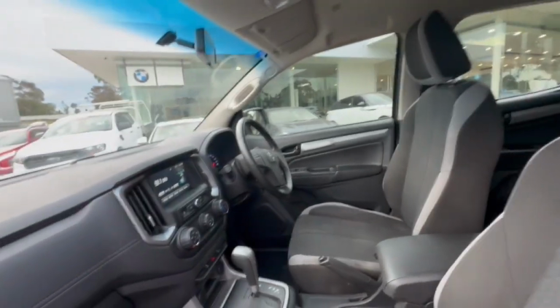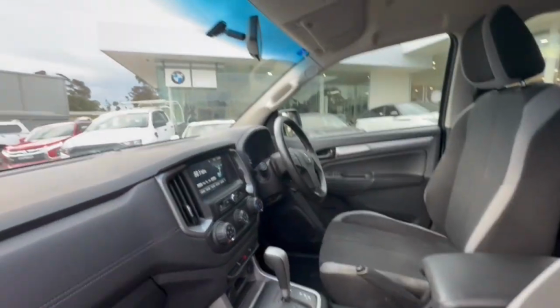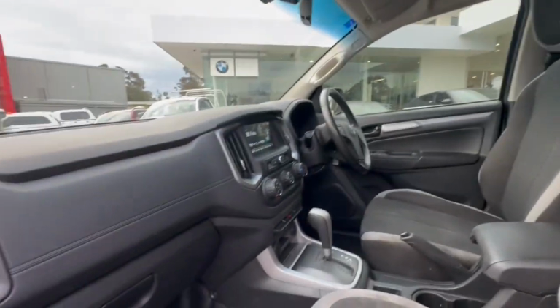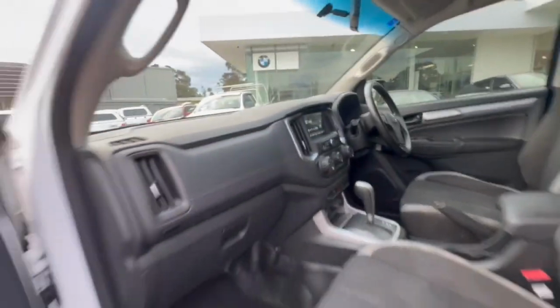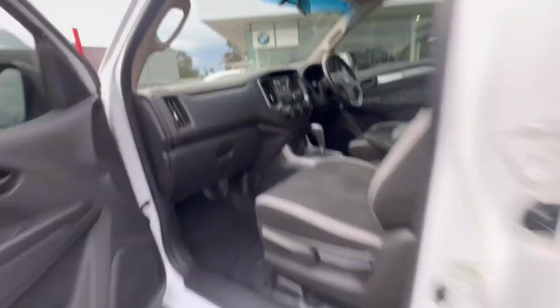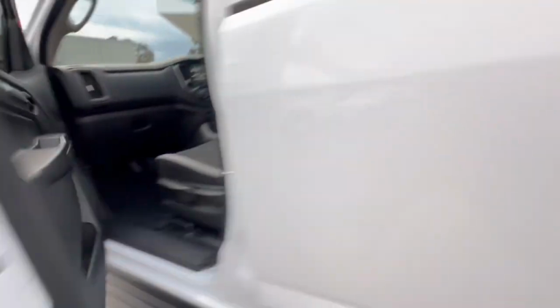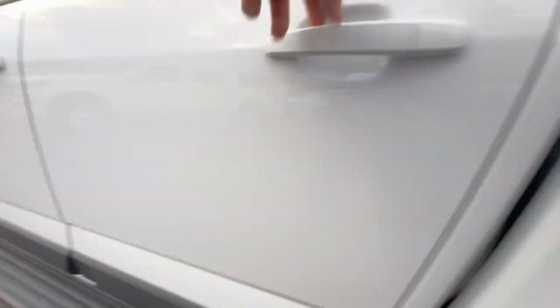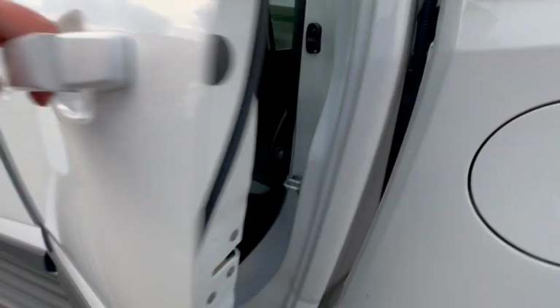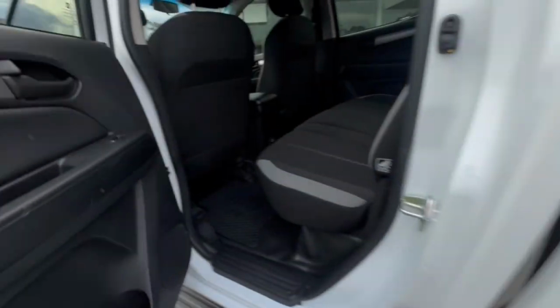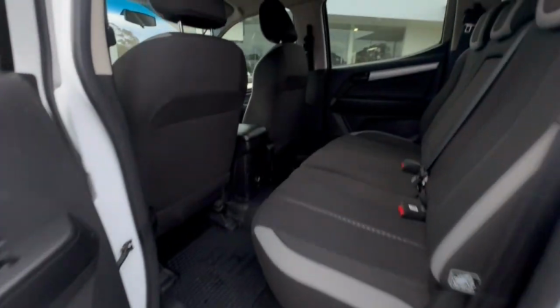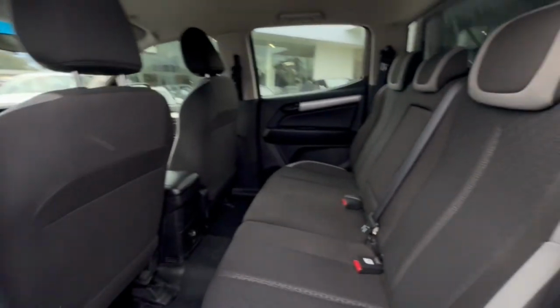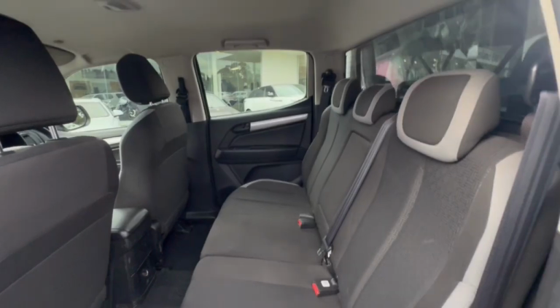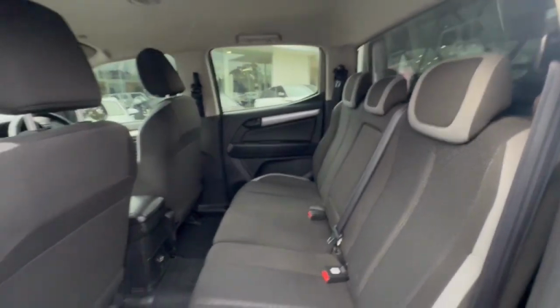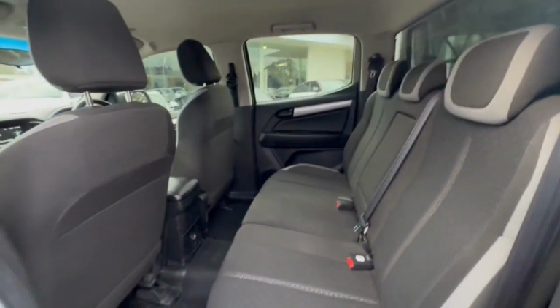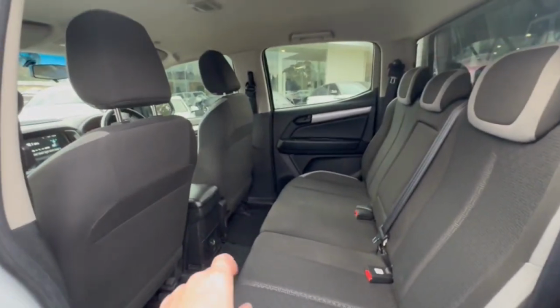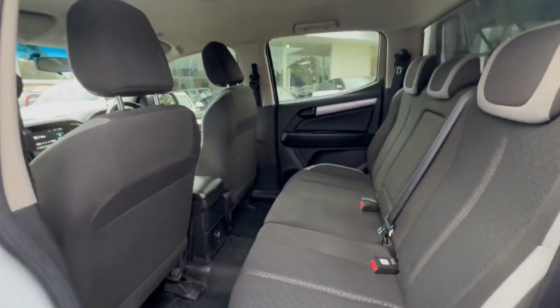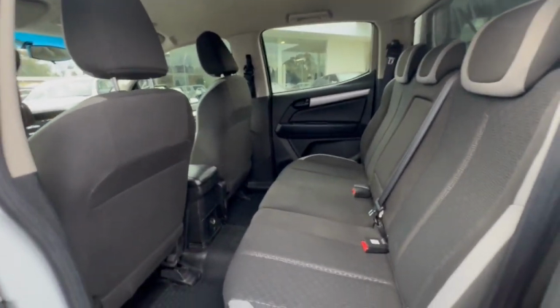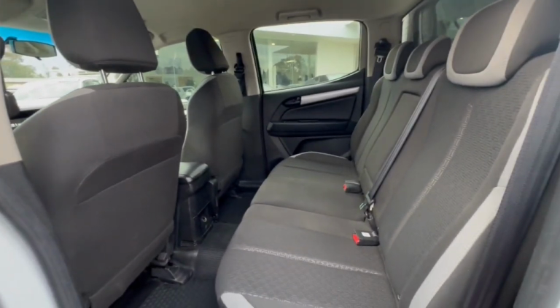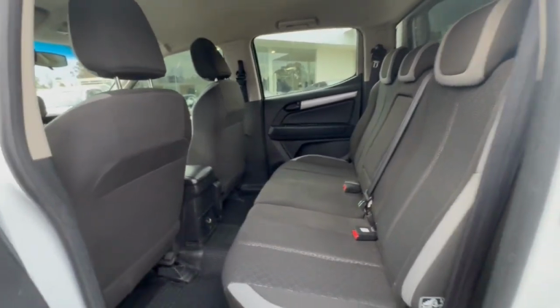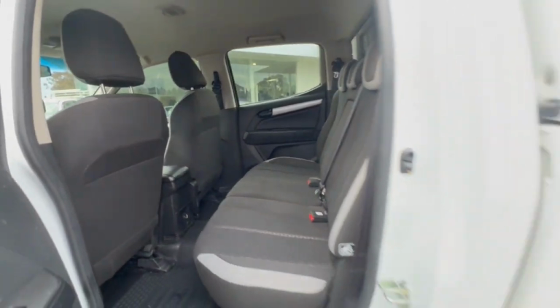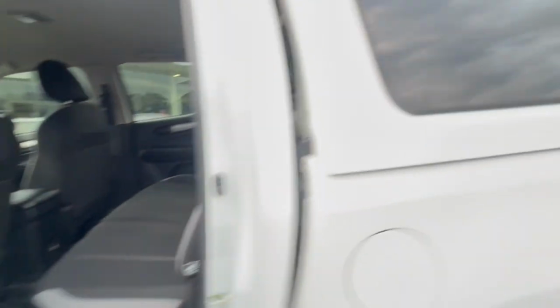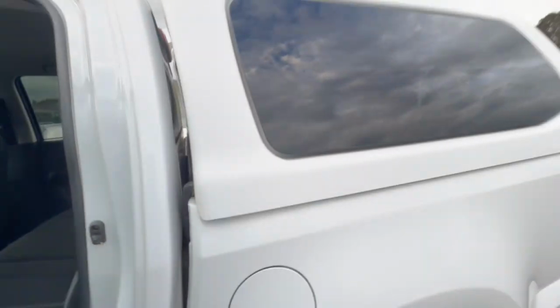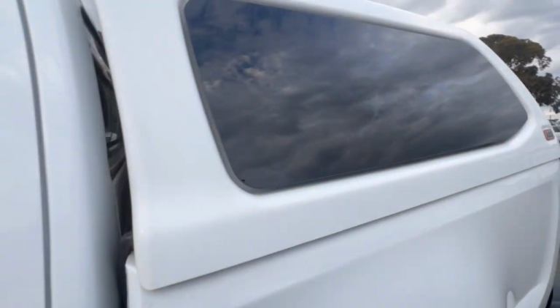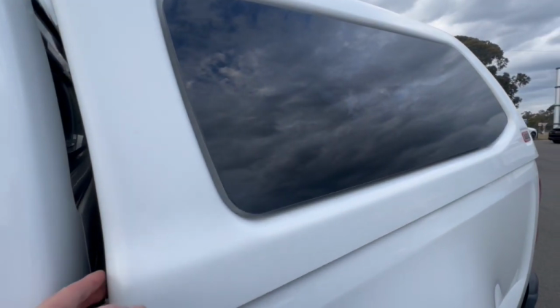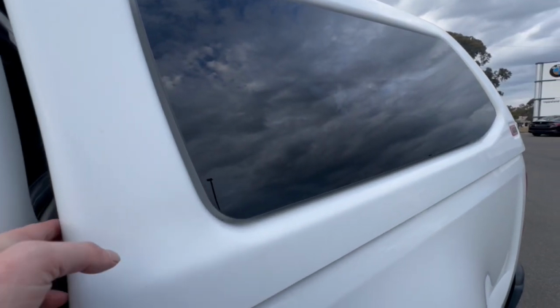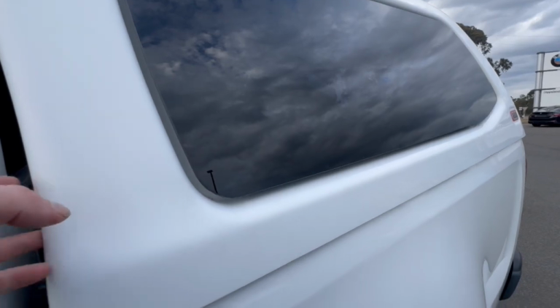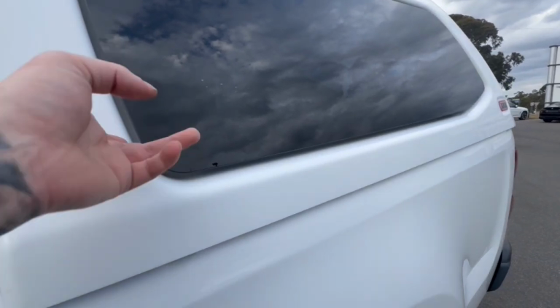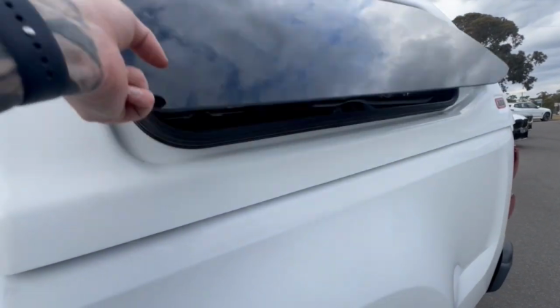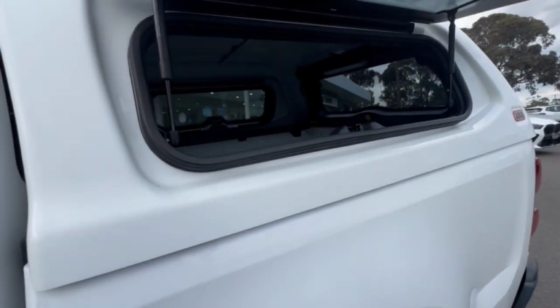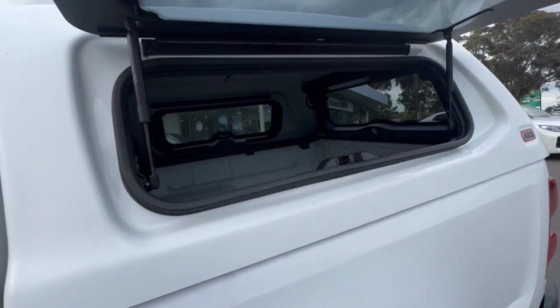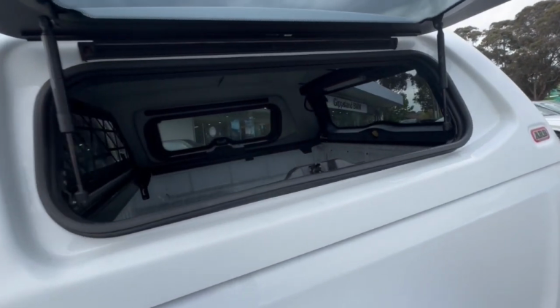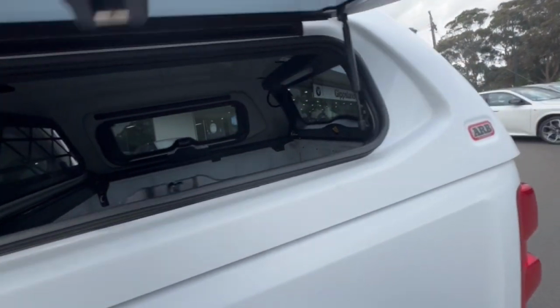Coming around into the back of the vehicle, huge amounts of space. Got your center armrest and a power socket there at the back. We do have an ARB accent canopy which allows really good access.